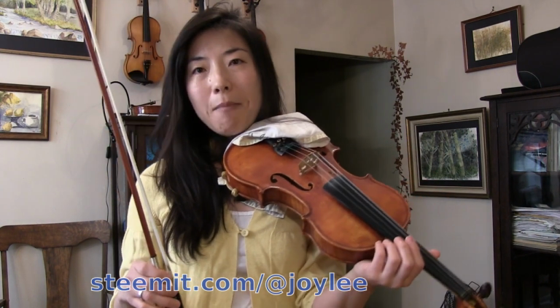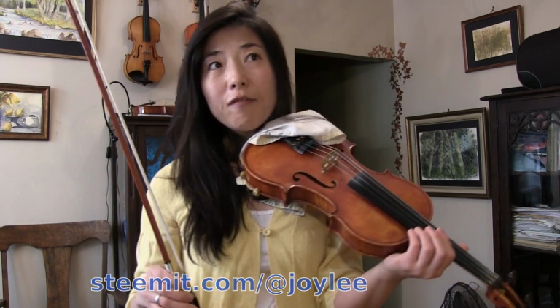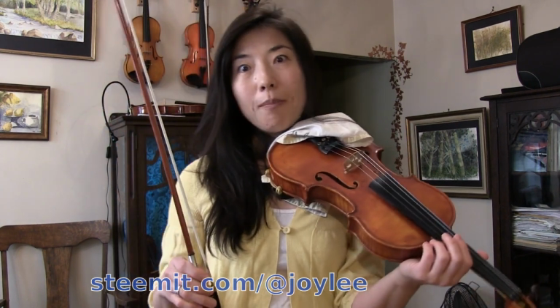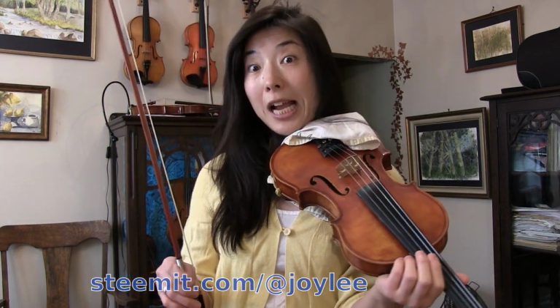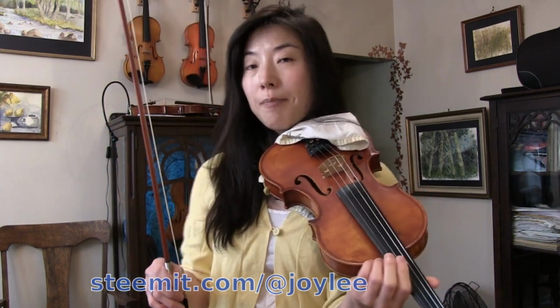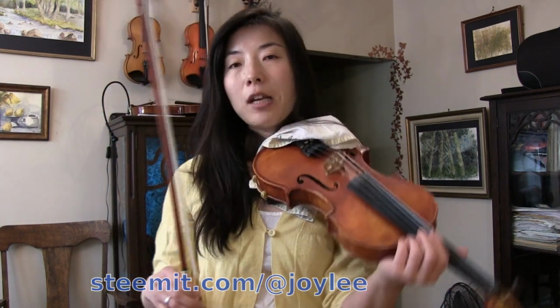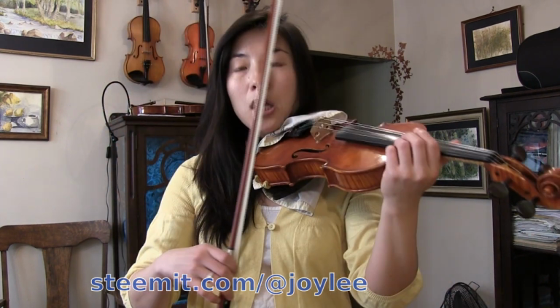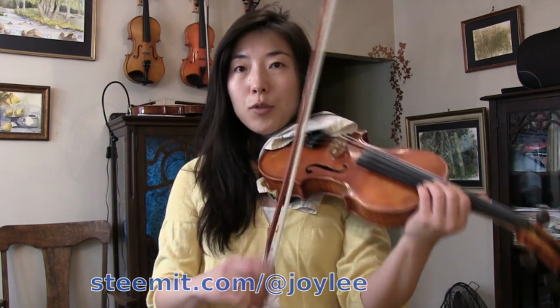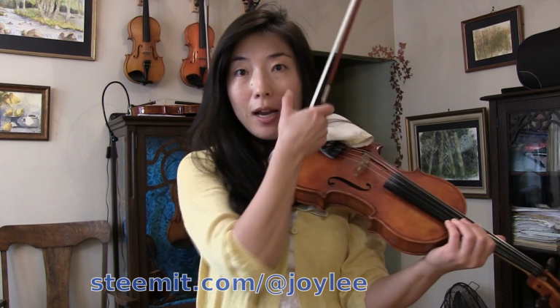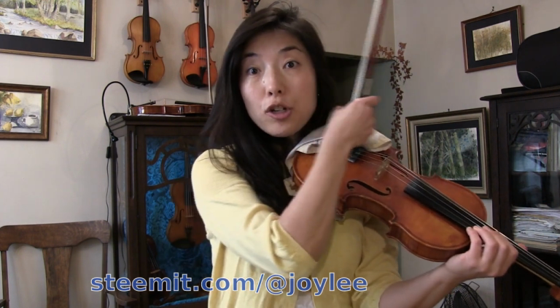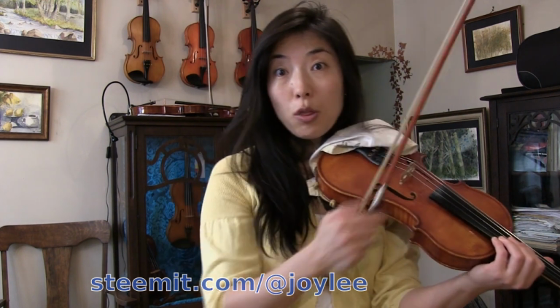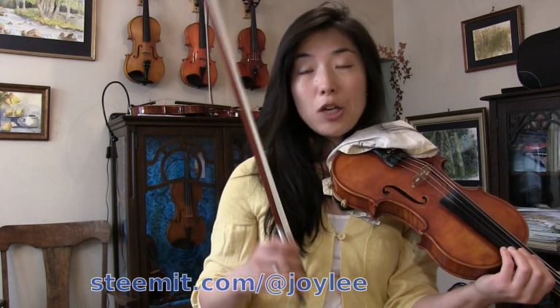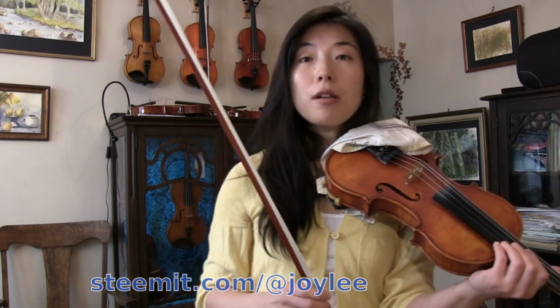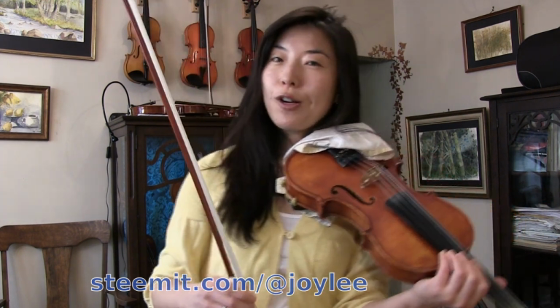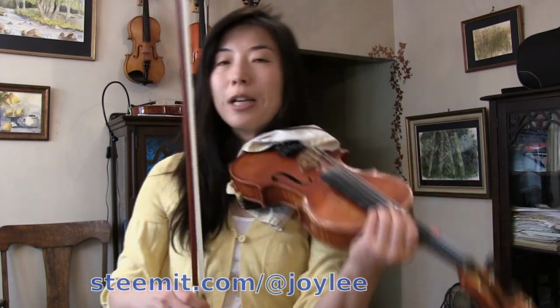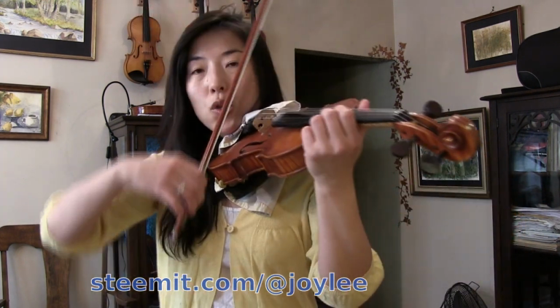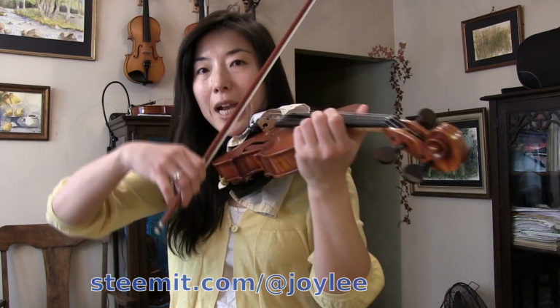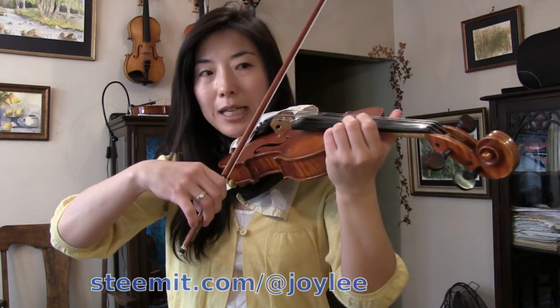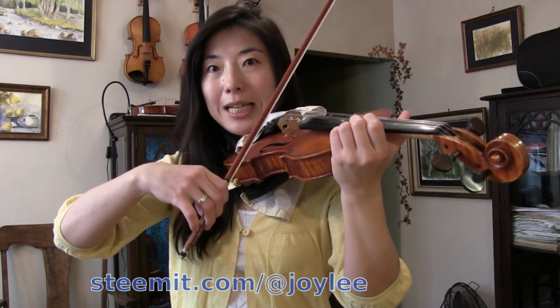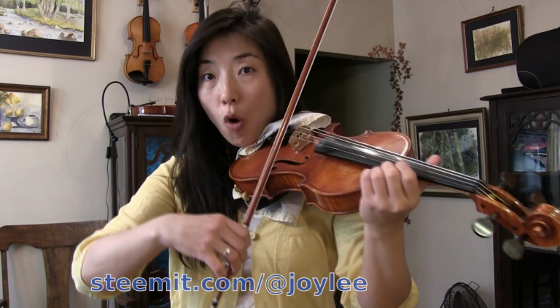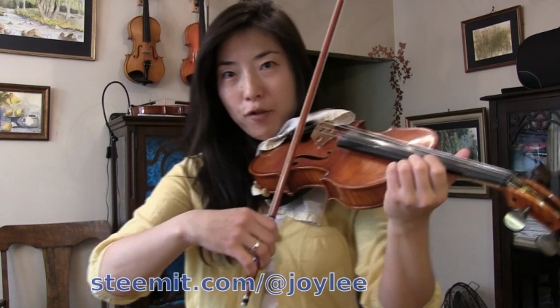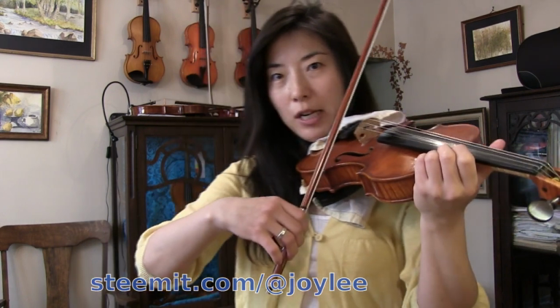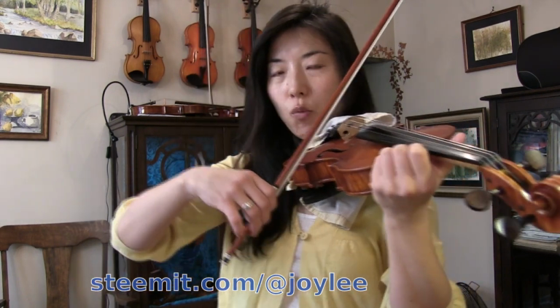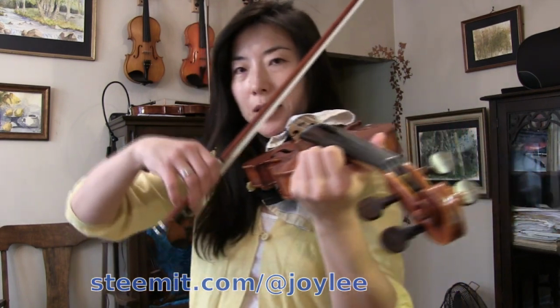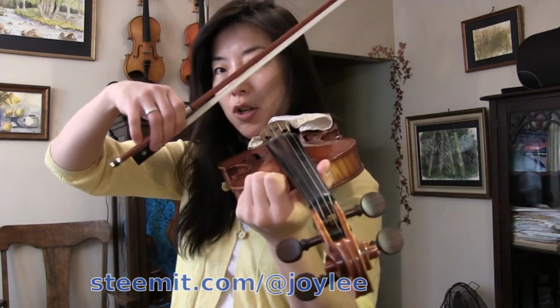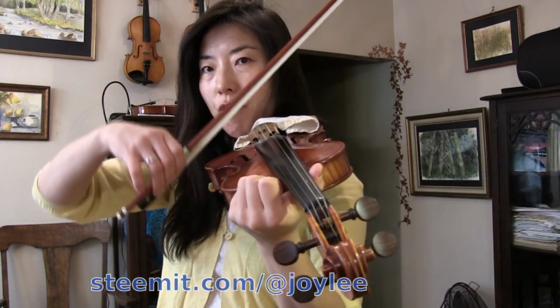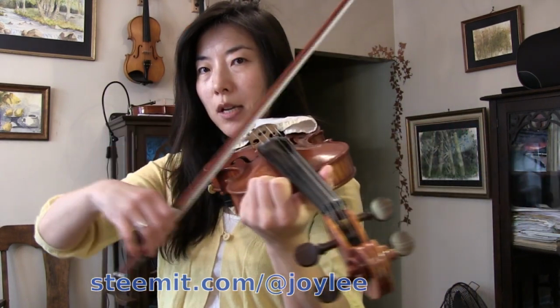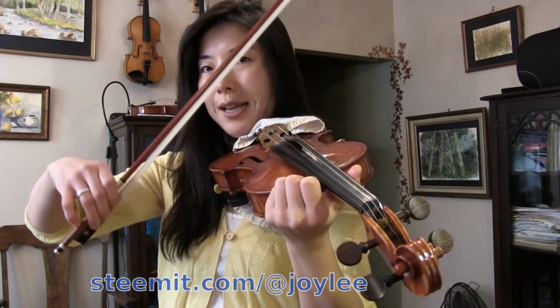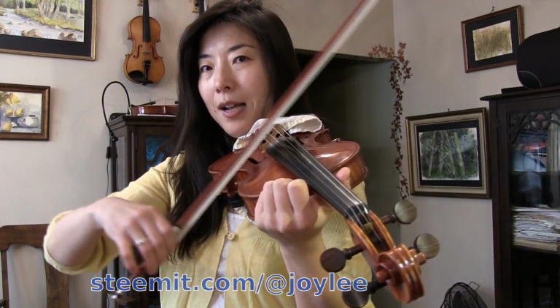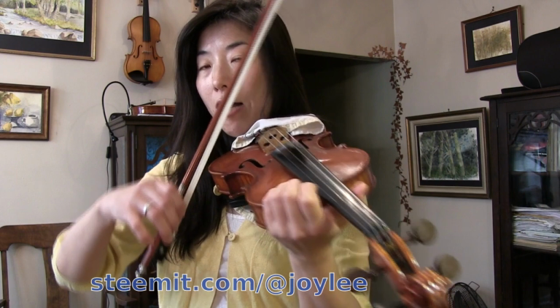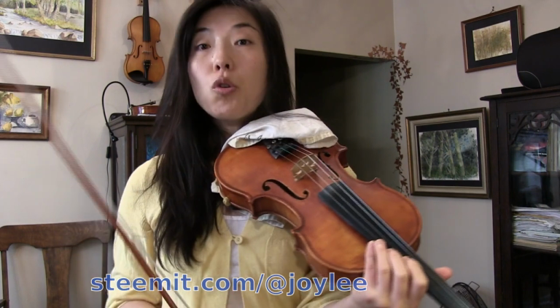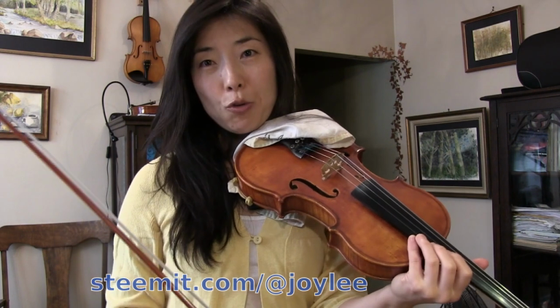I made other videos about spiccato specifically, so I encourage you to check those out before coming here. Spiccato is basically an off-the-string stroke, which means you start away from the string and then allow the bow to bounce.